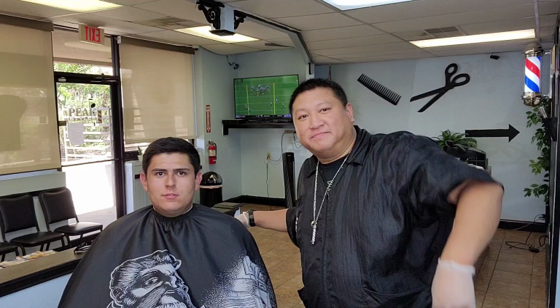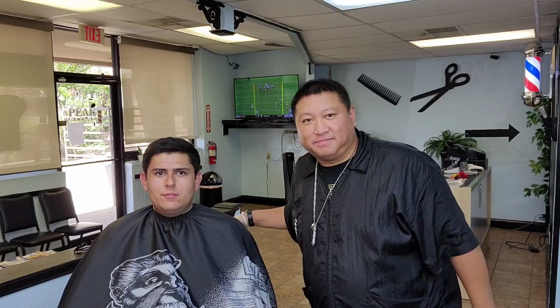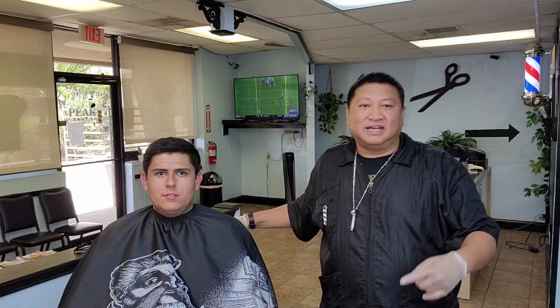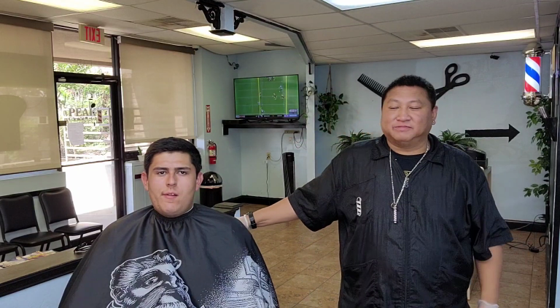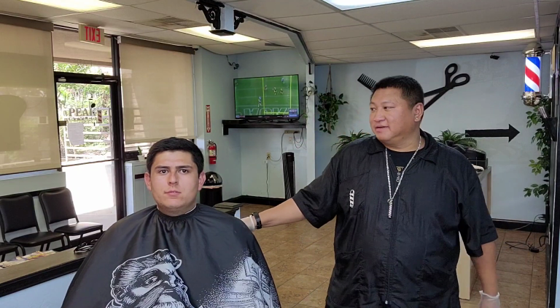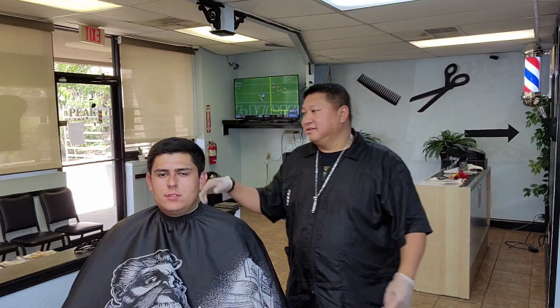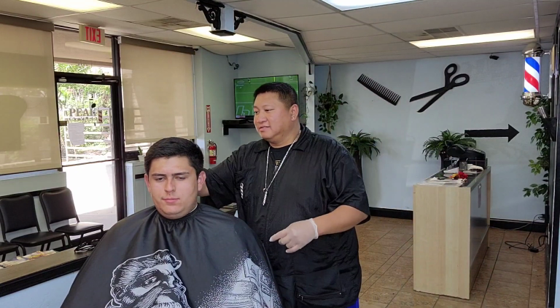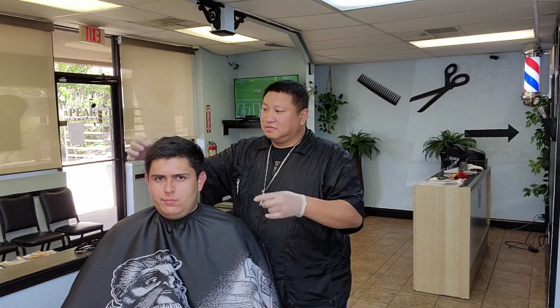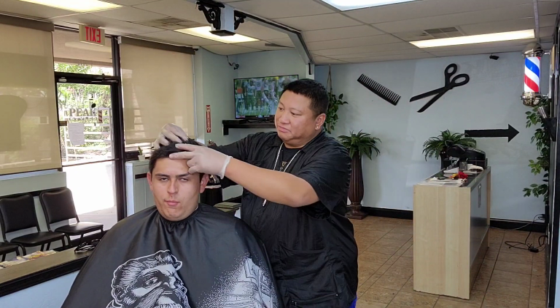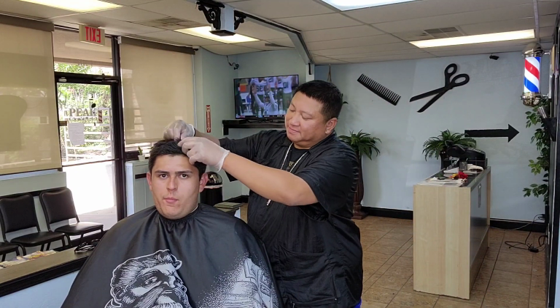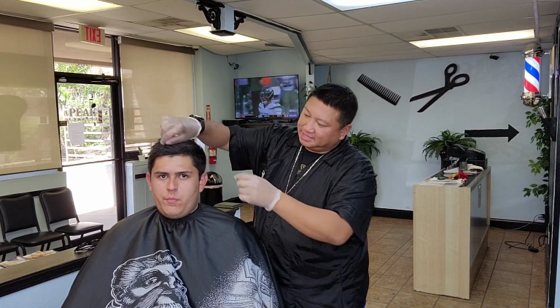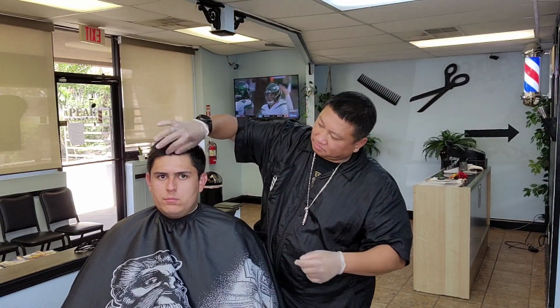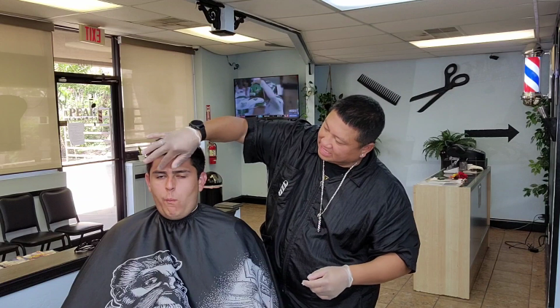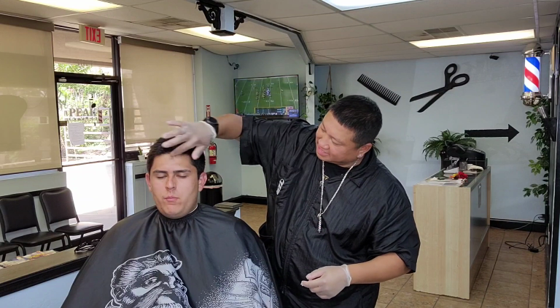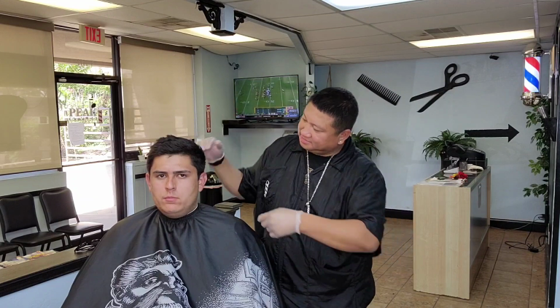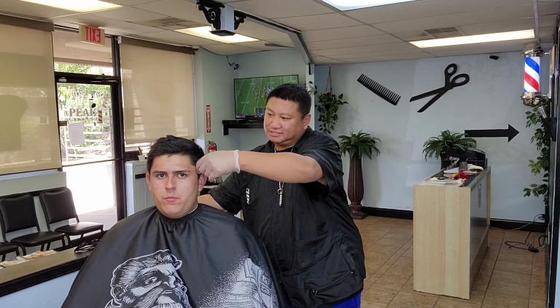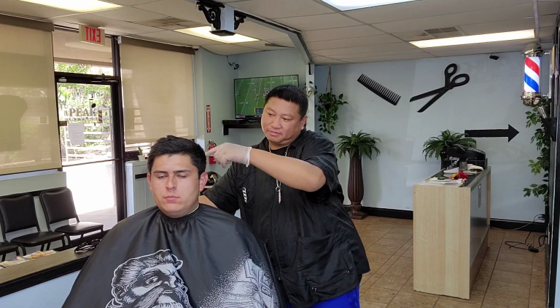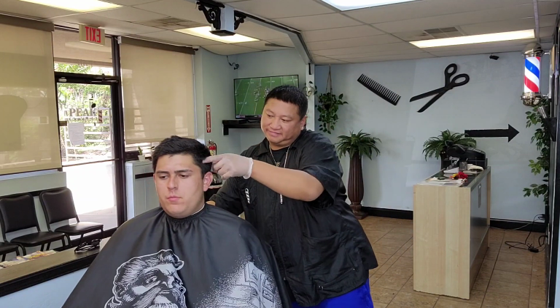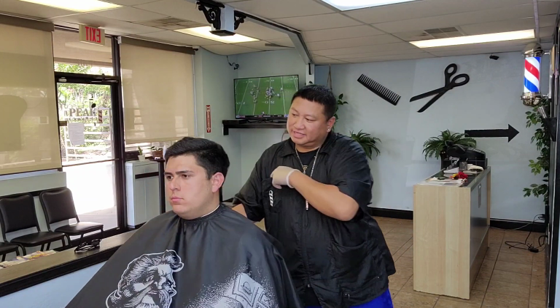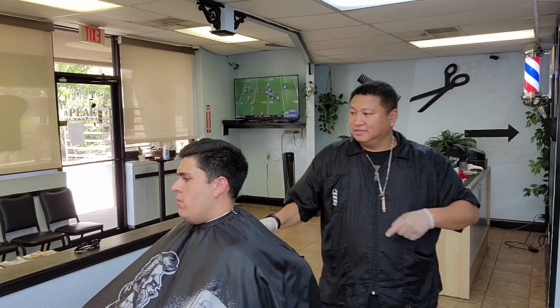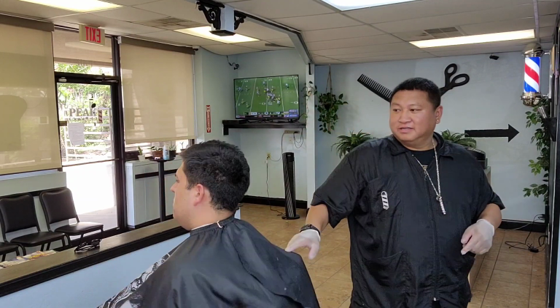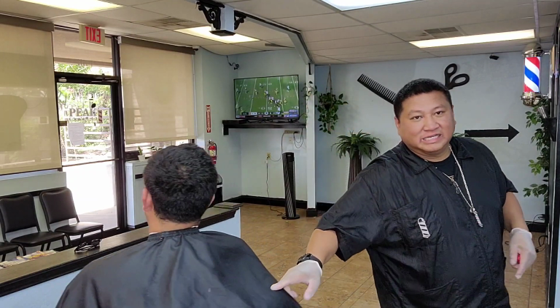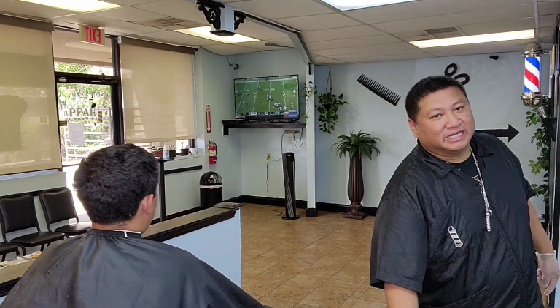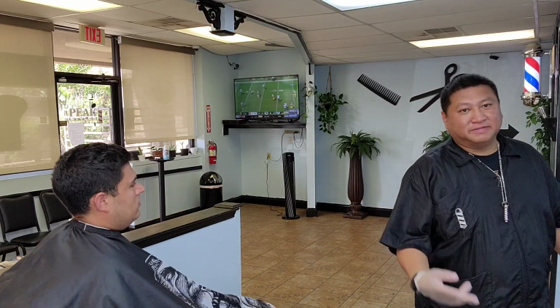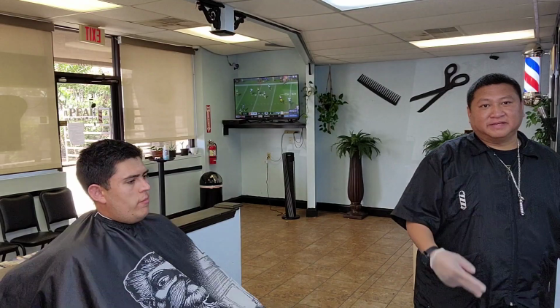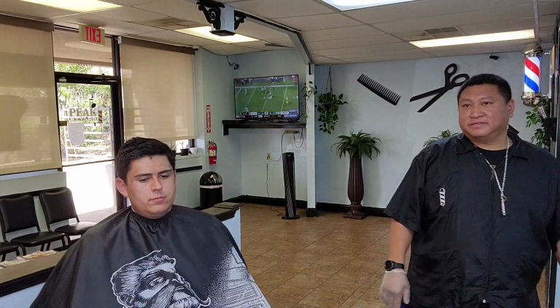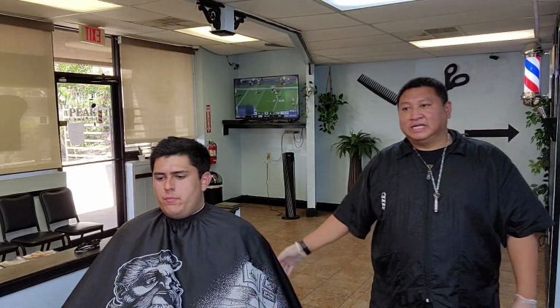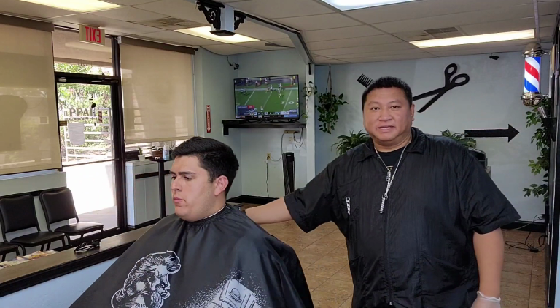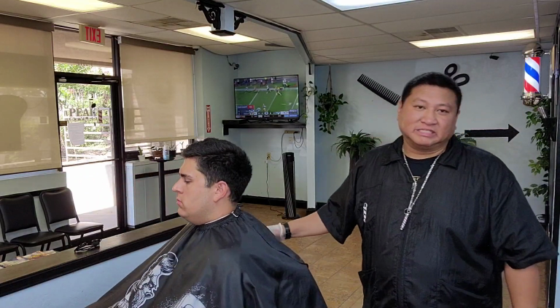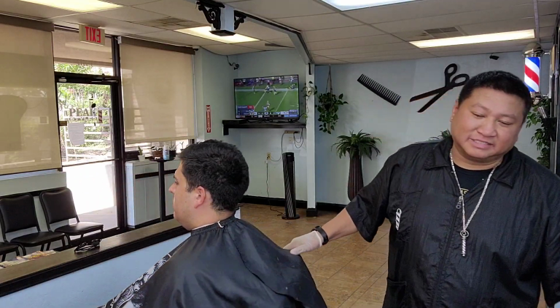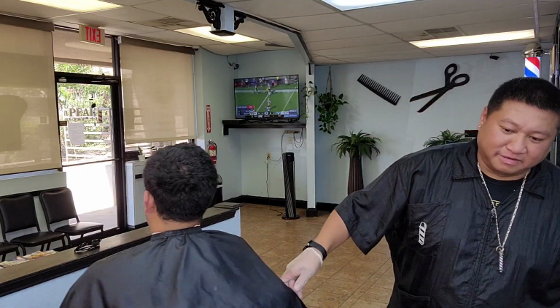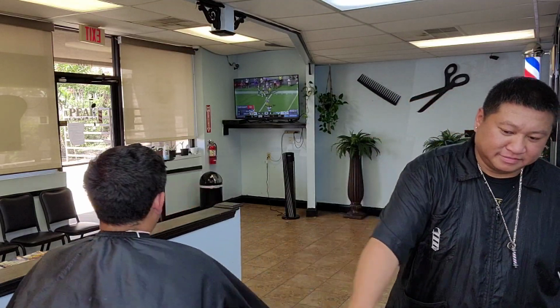Hey what's up man? I'm Tony the barber. I am back with talent right here. So I'm going to do a nice edge up, nice hard part, nice paint on the side. I'm going to do a nice comb over.